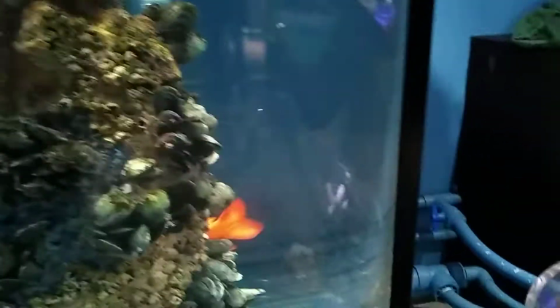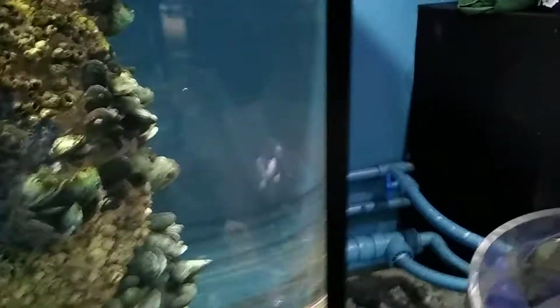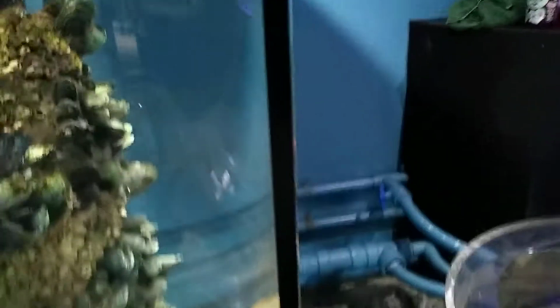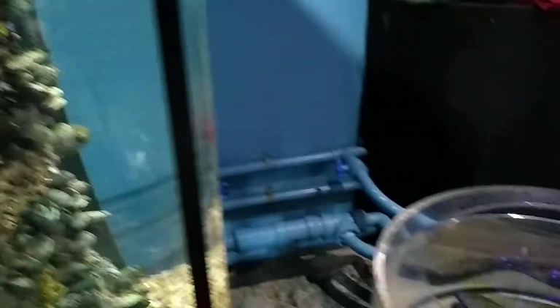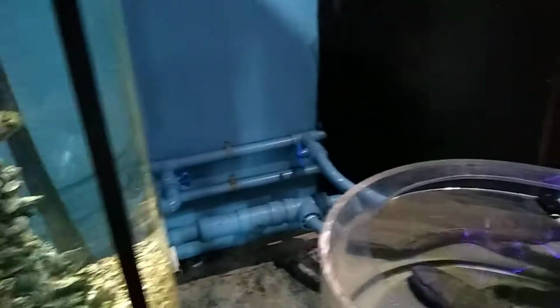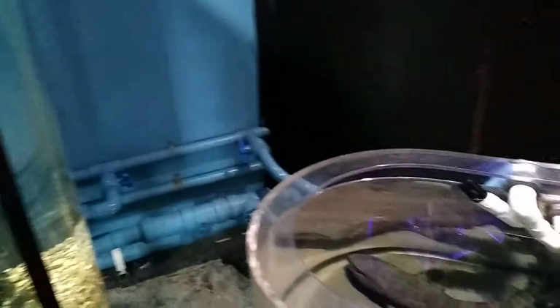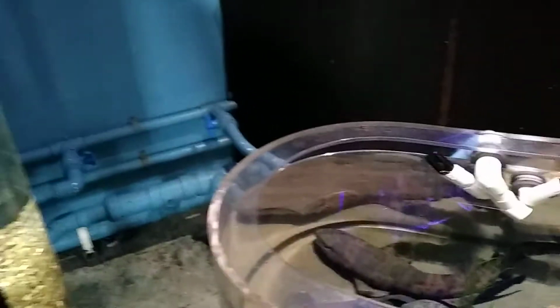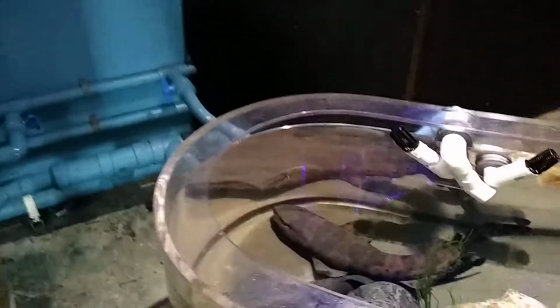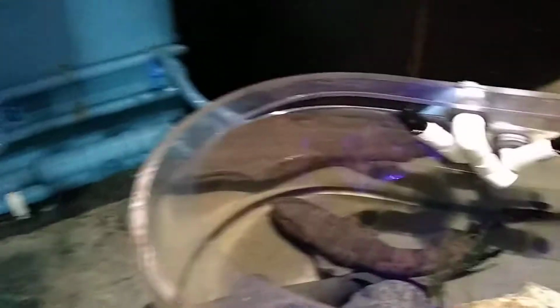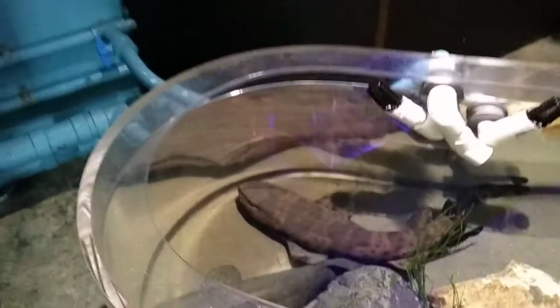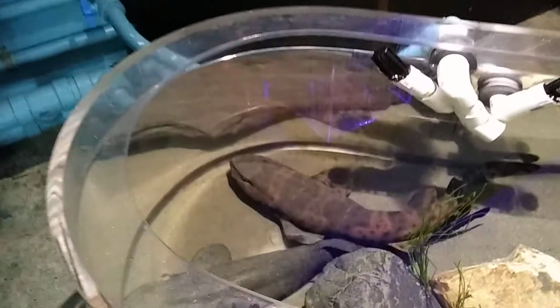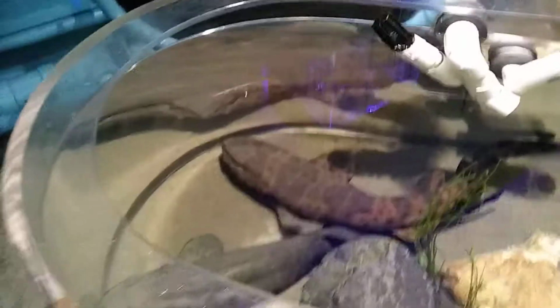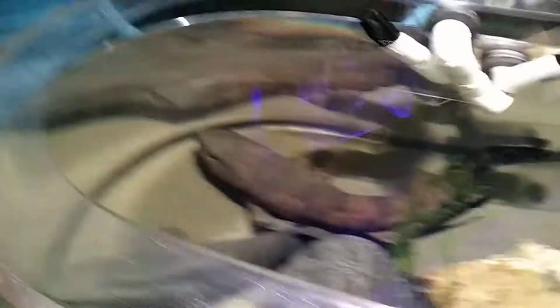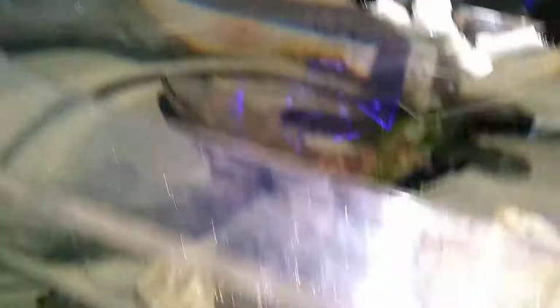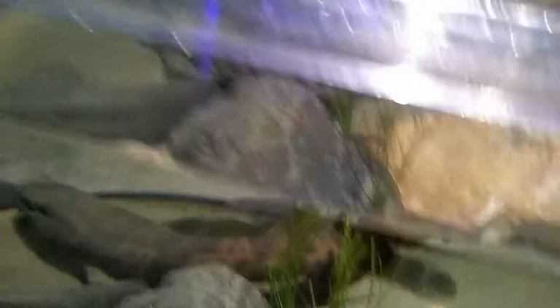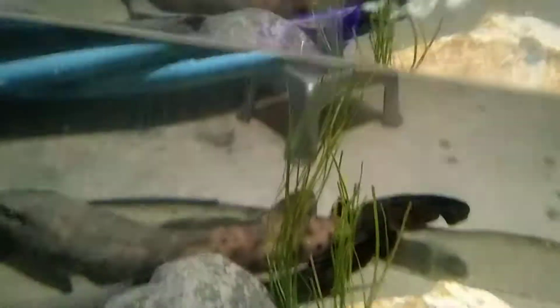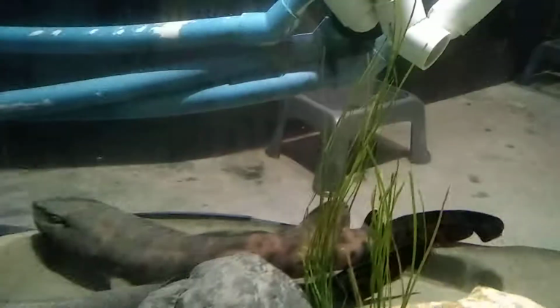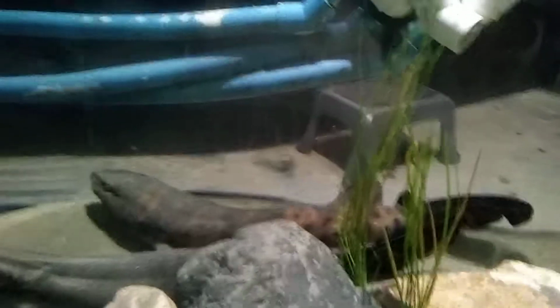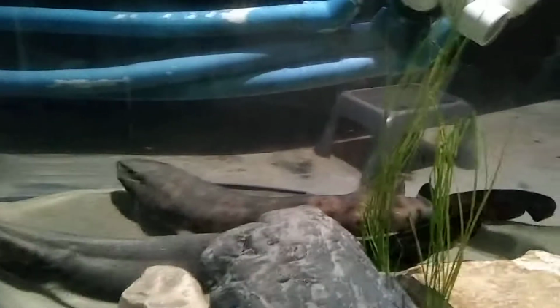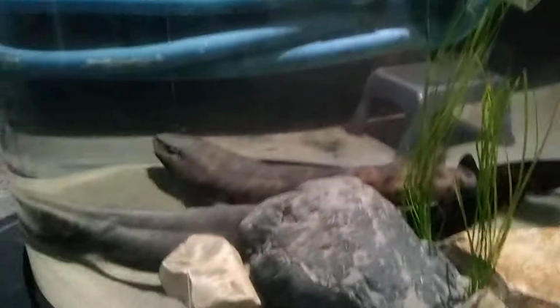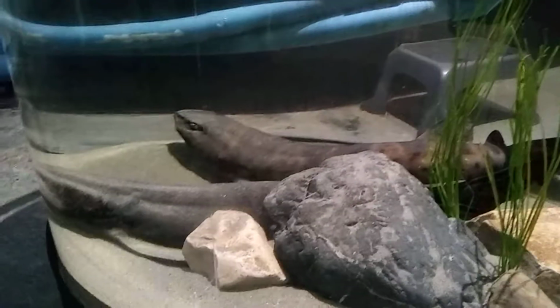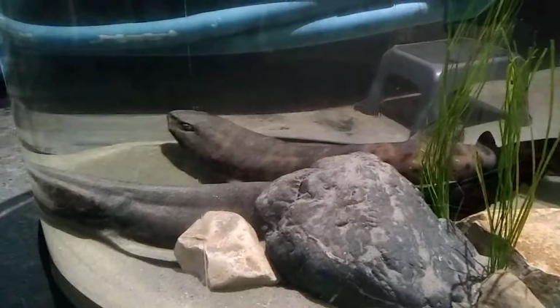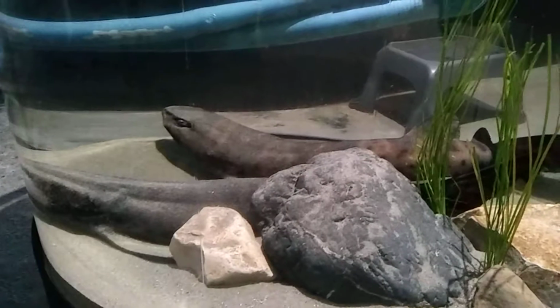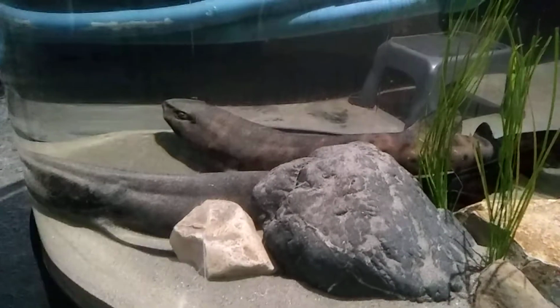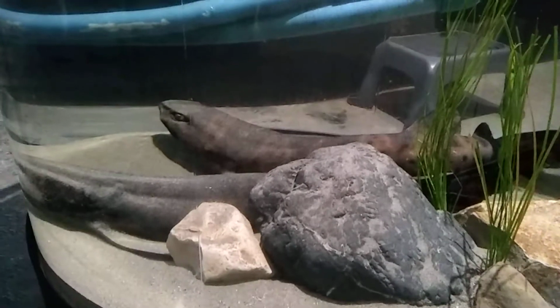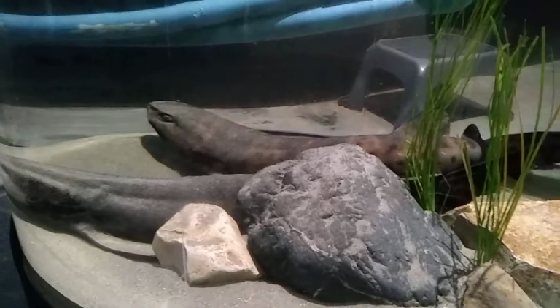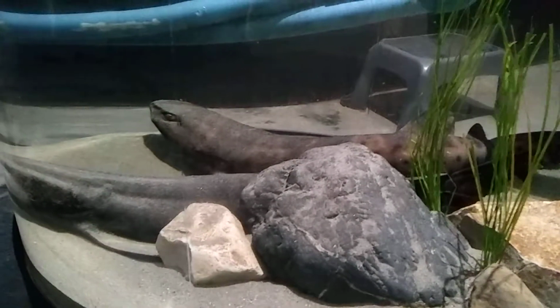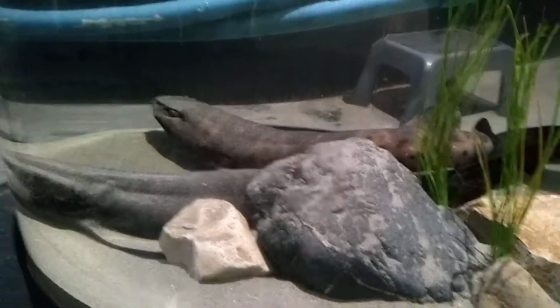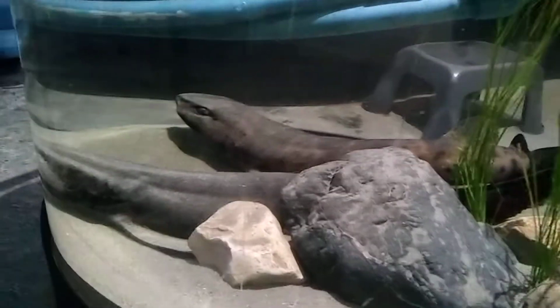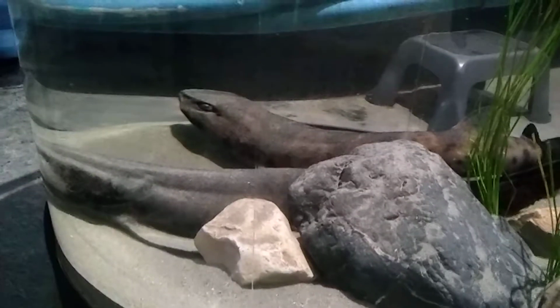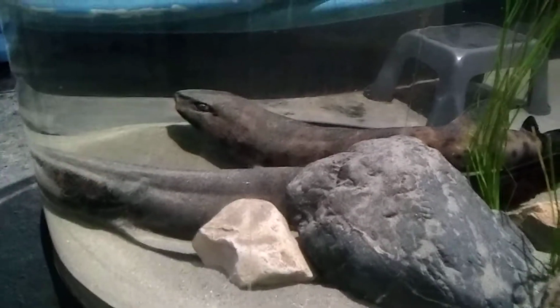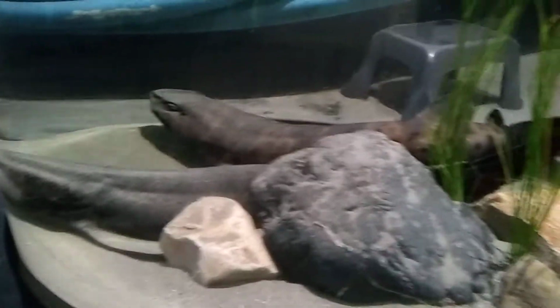Hey guys, just wanted to share the shark breeding experience that they have going over here. These are some nice swell sharks. Here's a couple of the males of the species. As you can see, they are nocturnal, so they are pretty much inactive today.